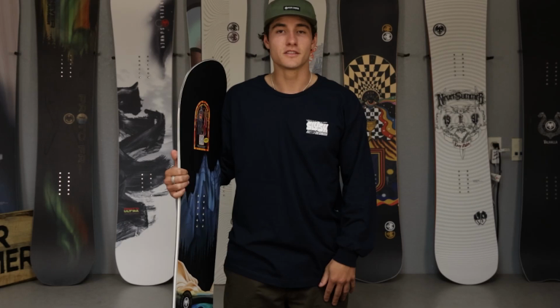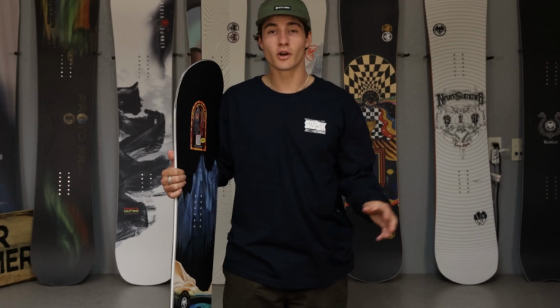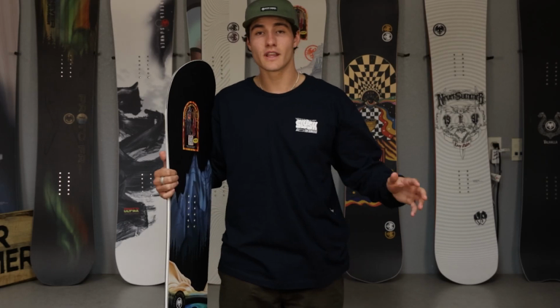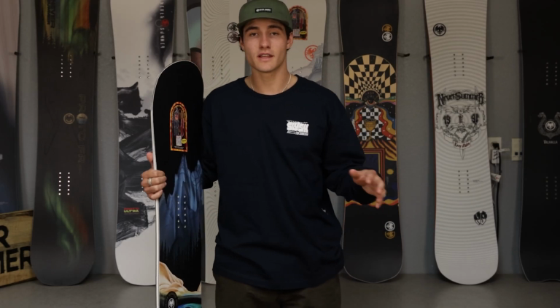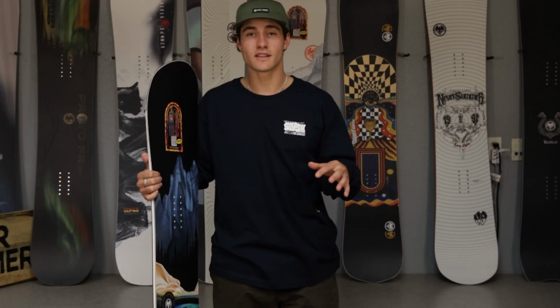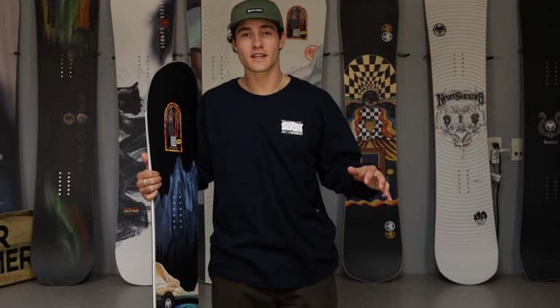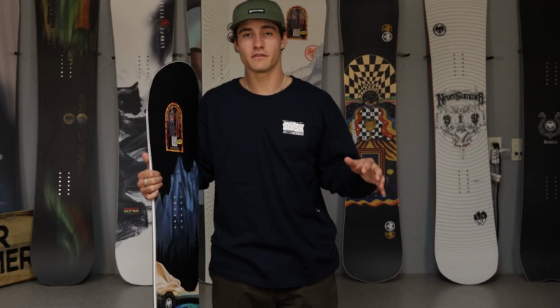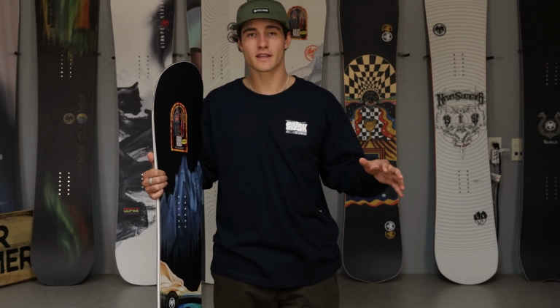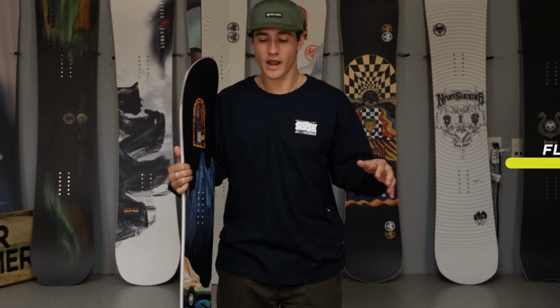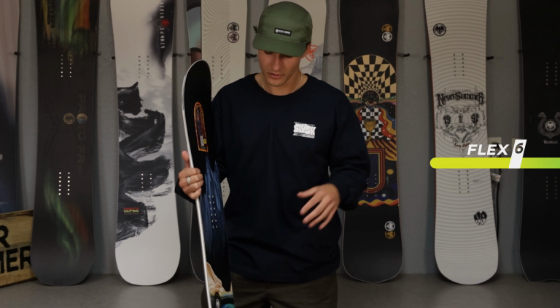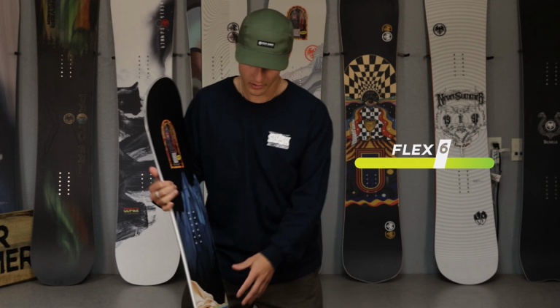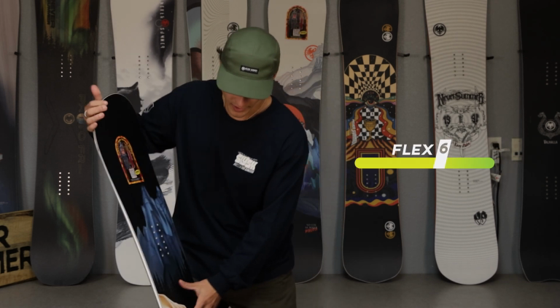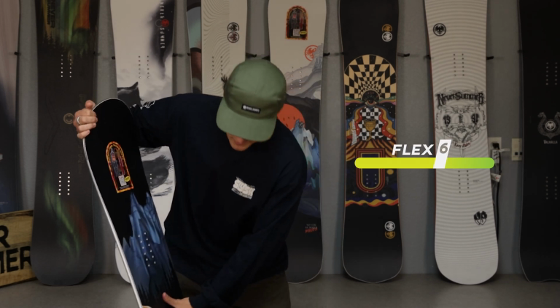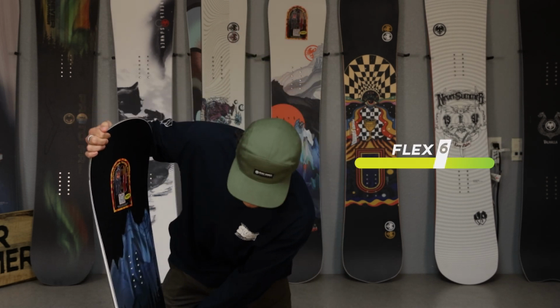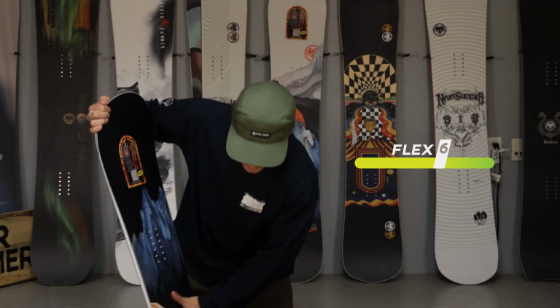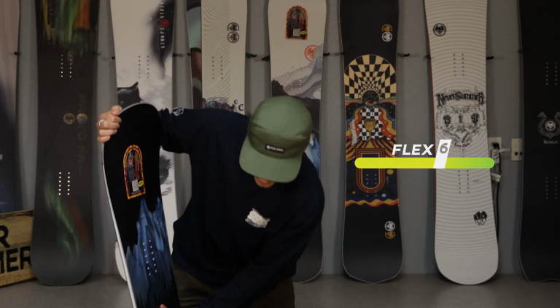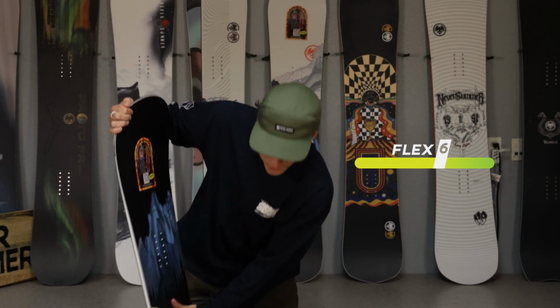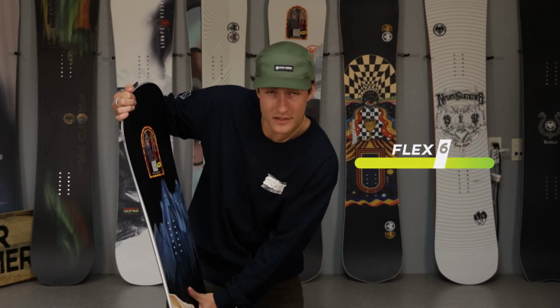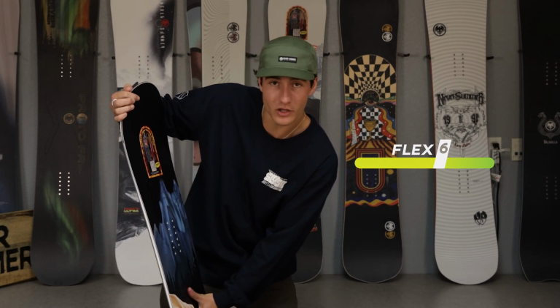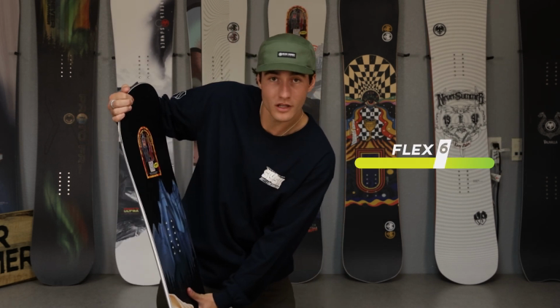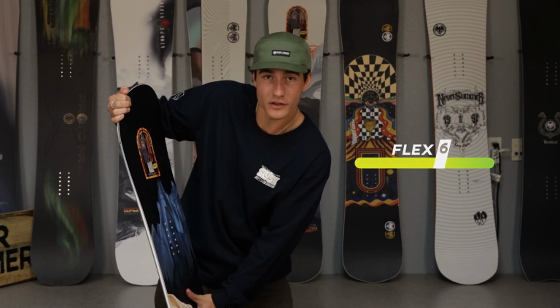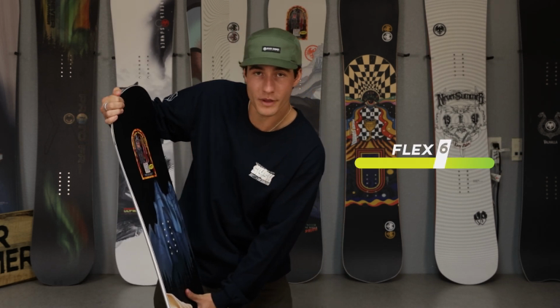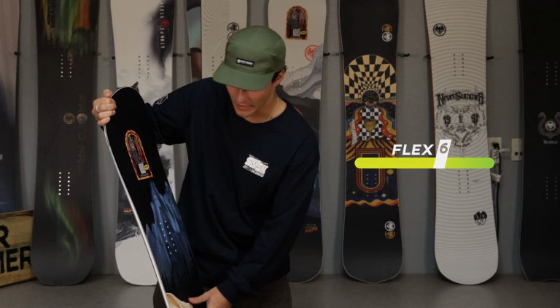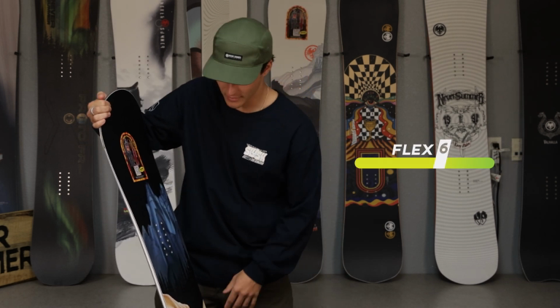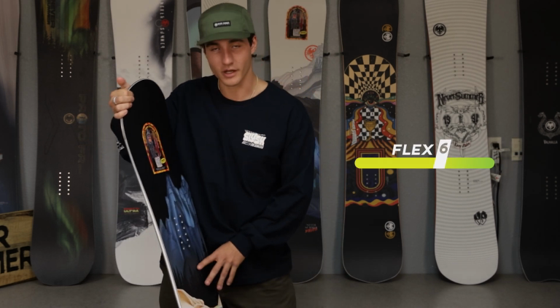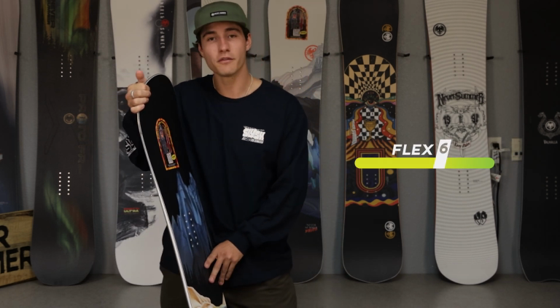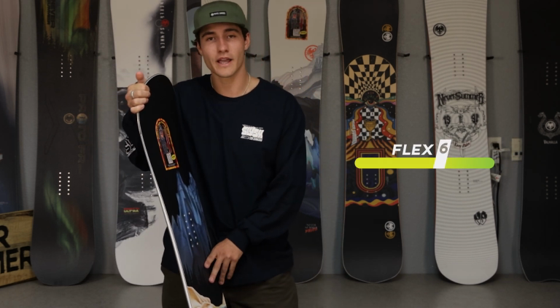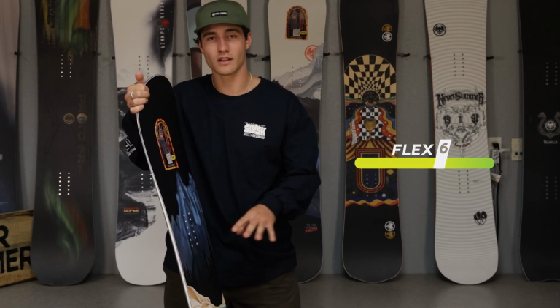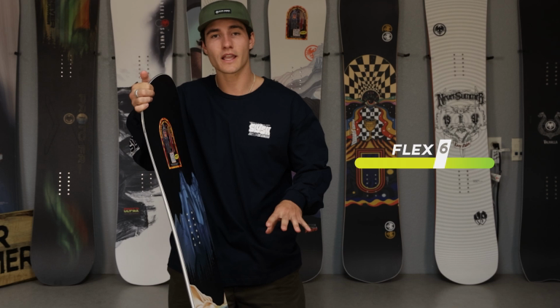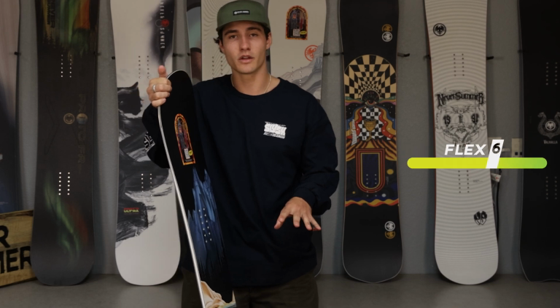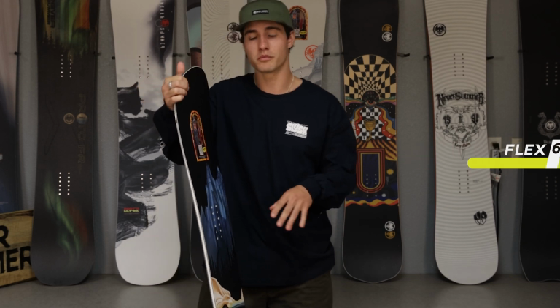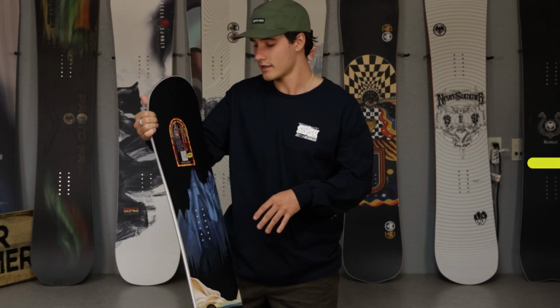The Protosynthesis is a six on the flex scale. It has a good amount of stability for those big landings but enough flex to lock into a good press.